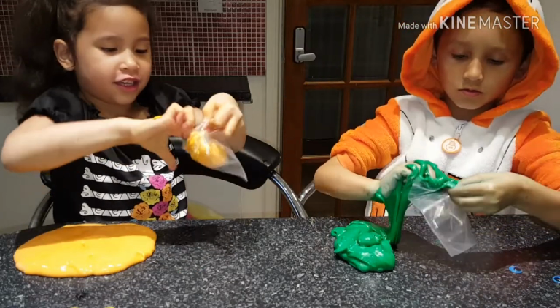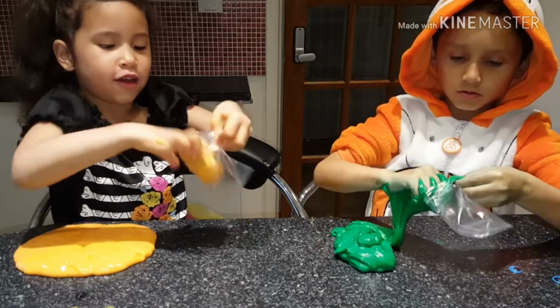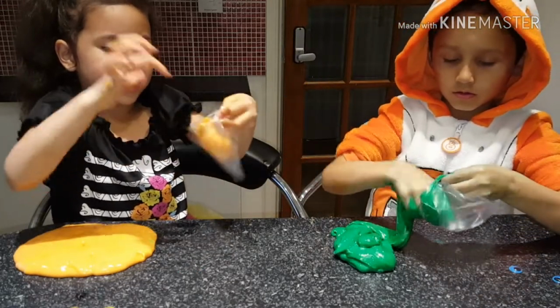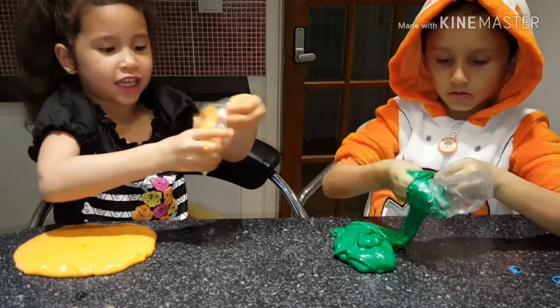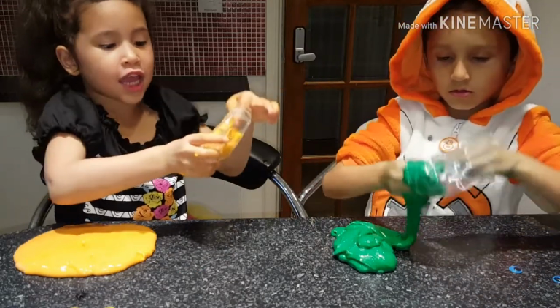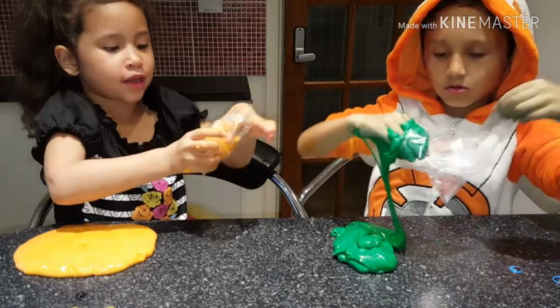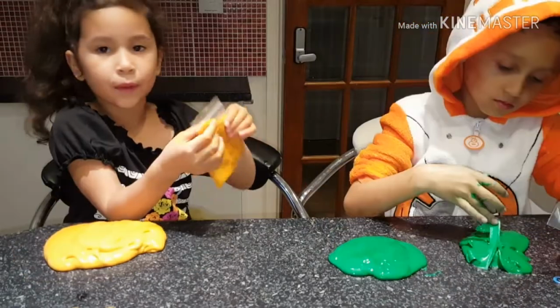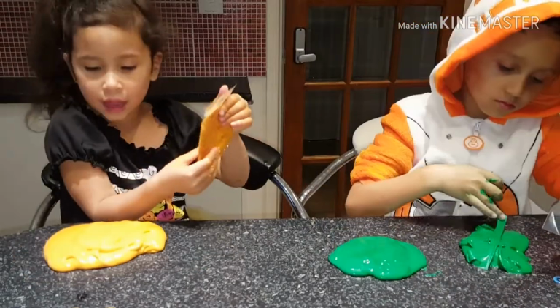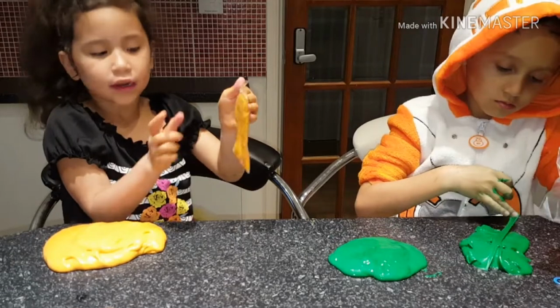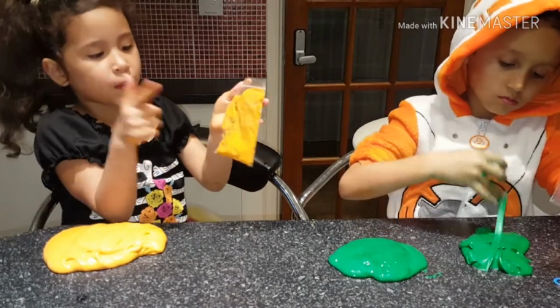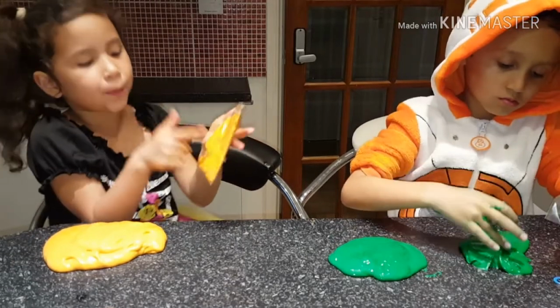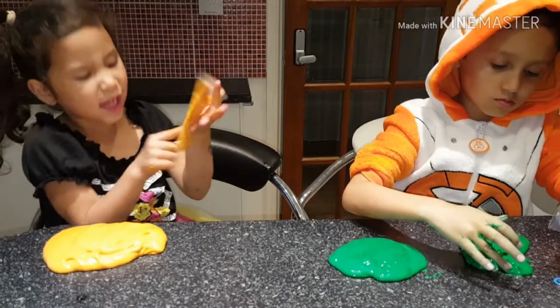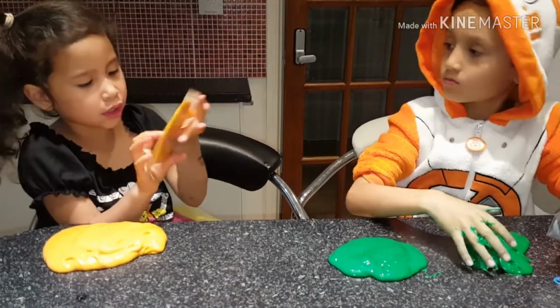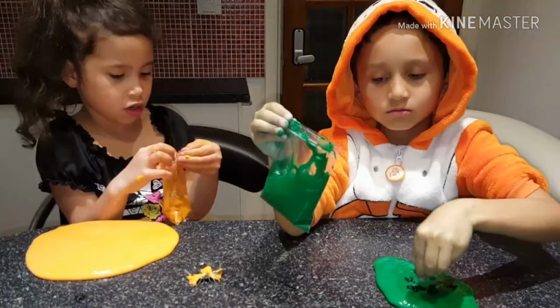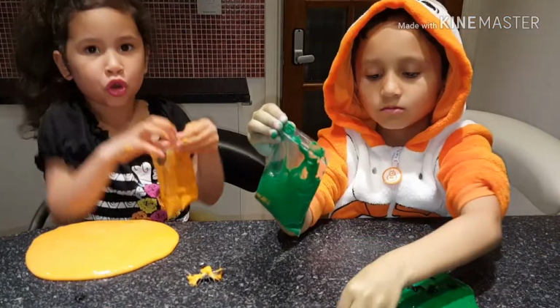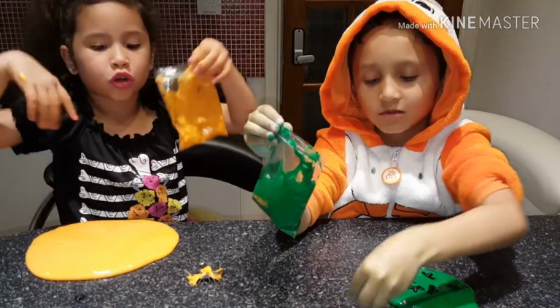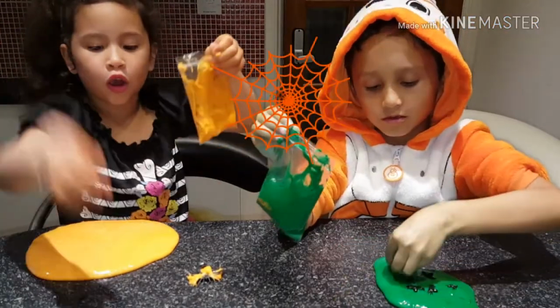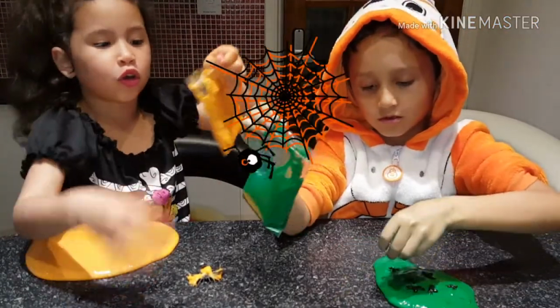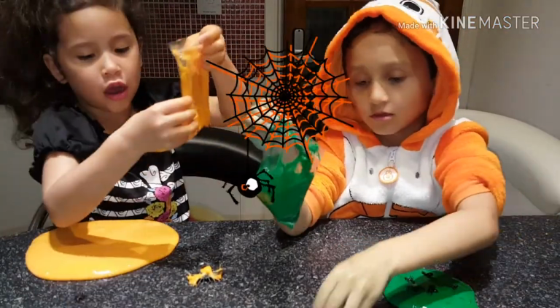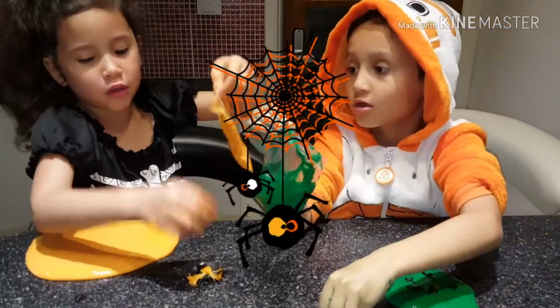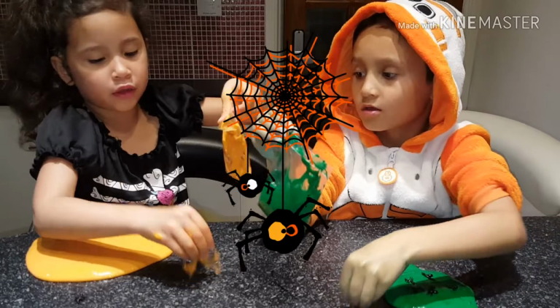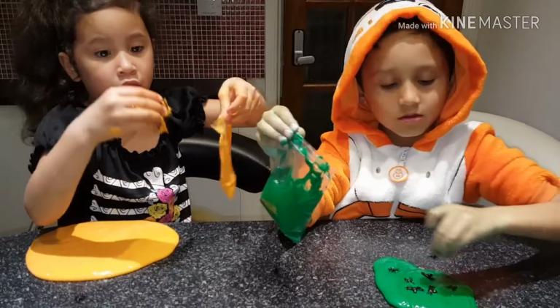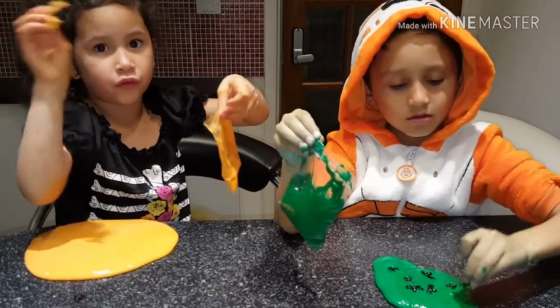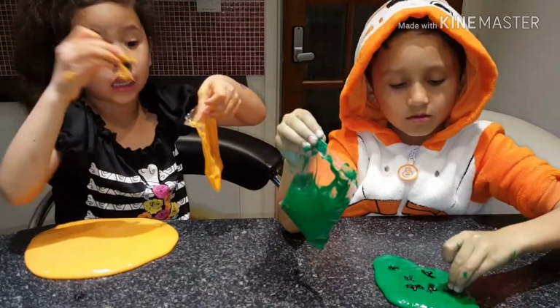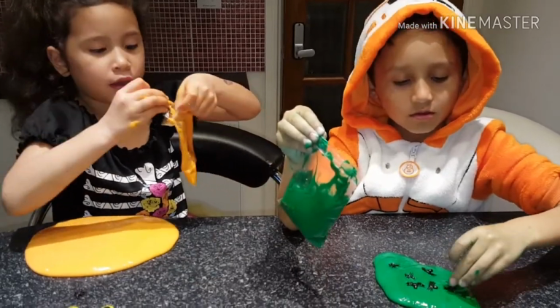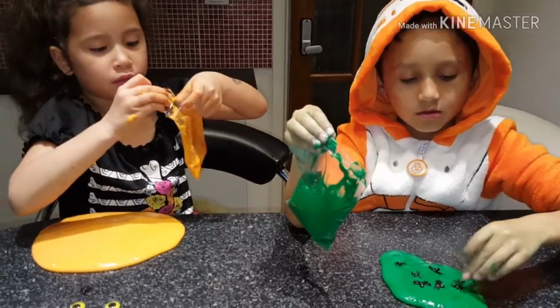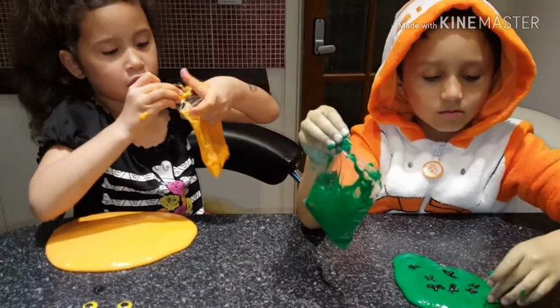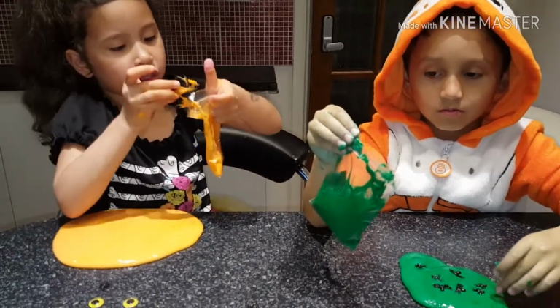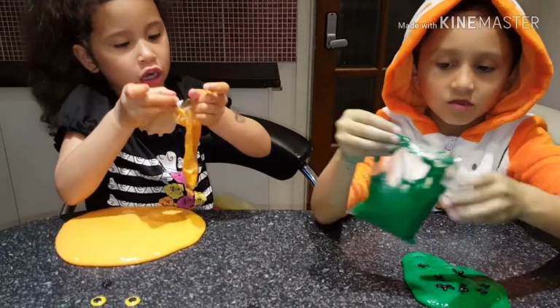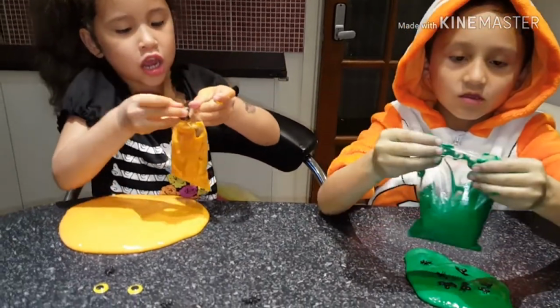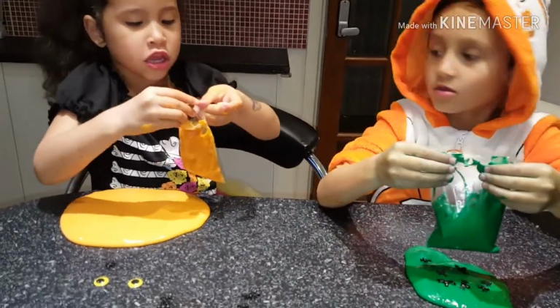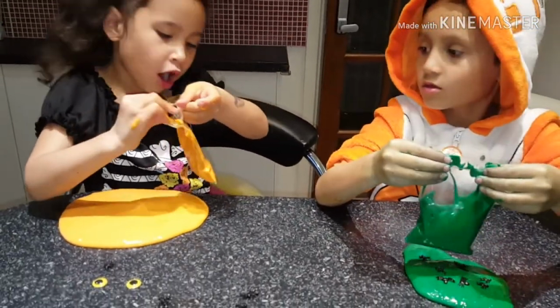Come on, get in tonight! I put my slime back, I'm going to put Spider-Man on the garage. Look how the spider is, Dad! Wait a minute, and you put the finale. Finale! Spider!